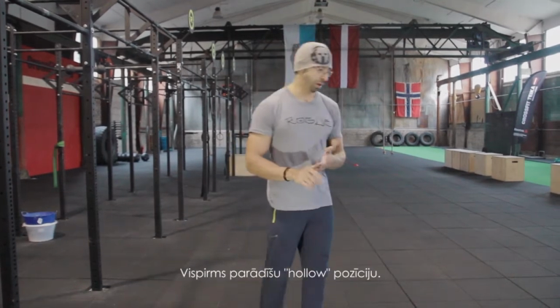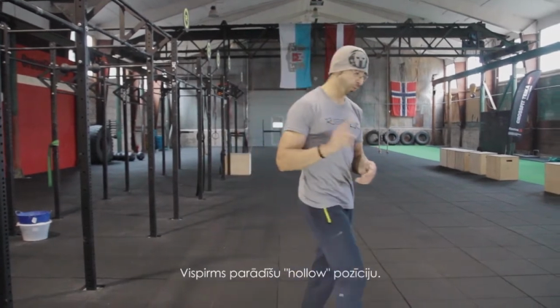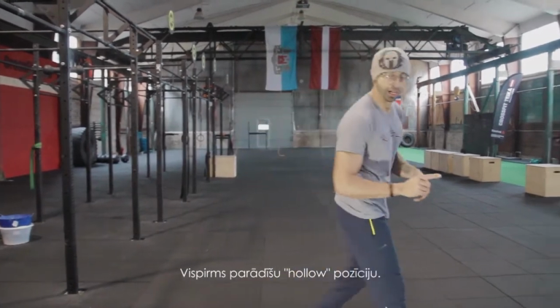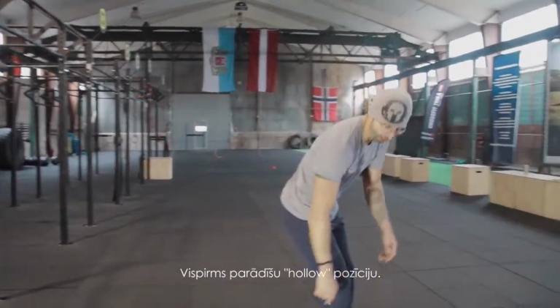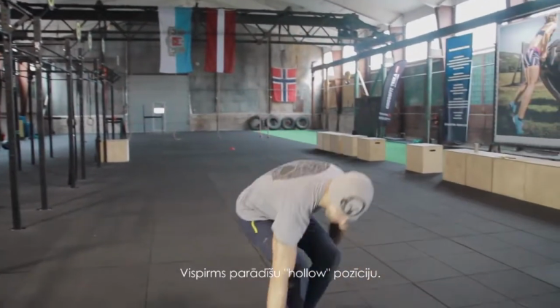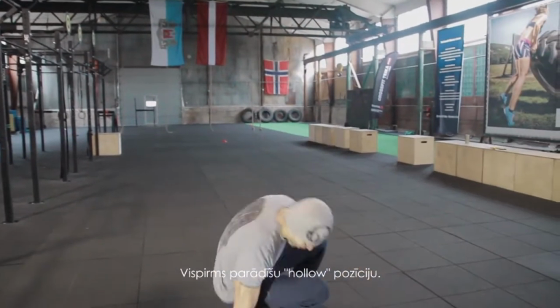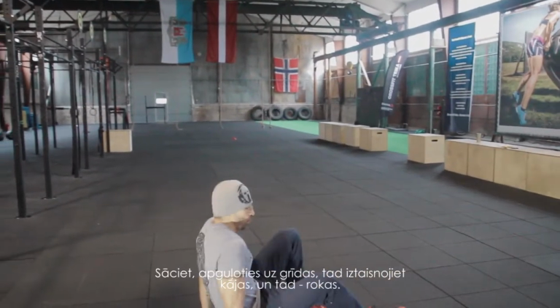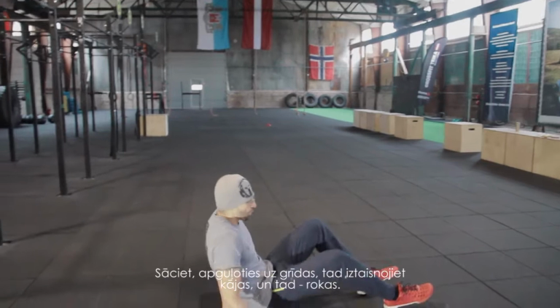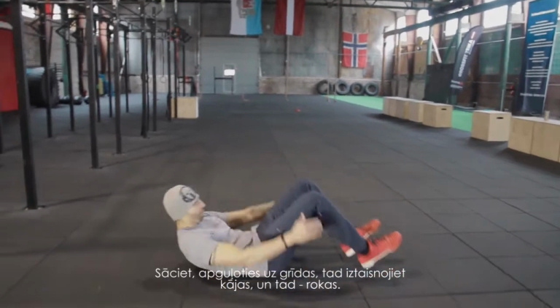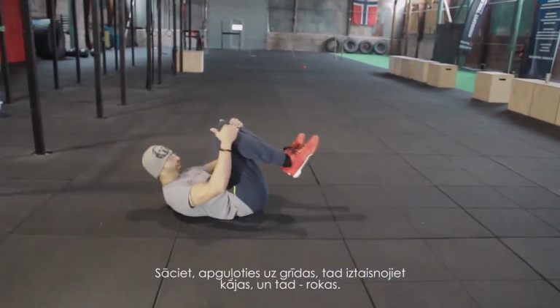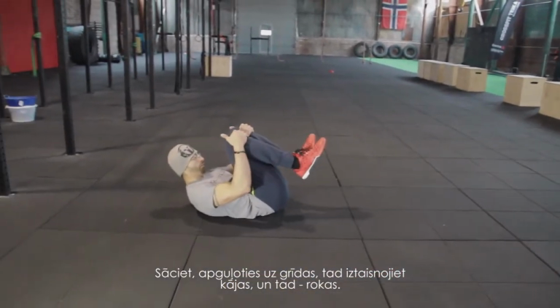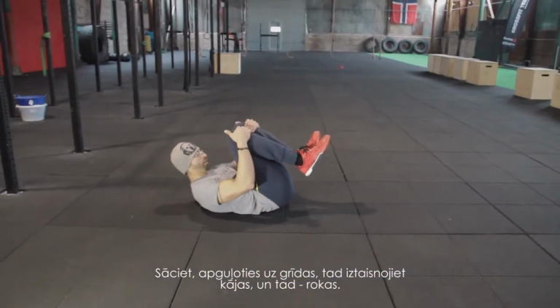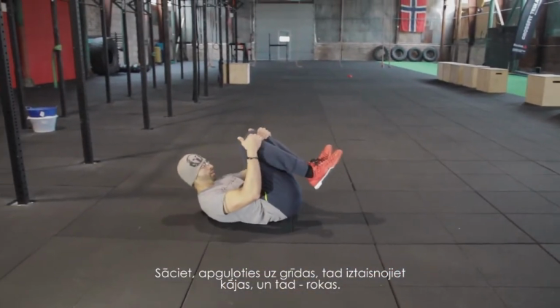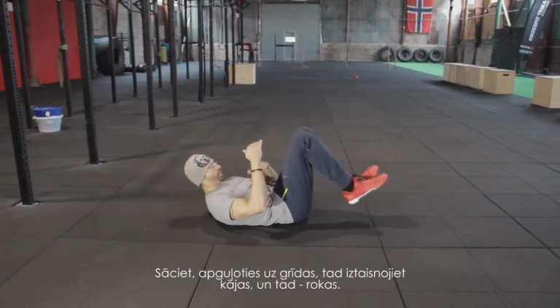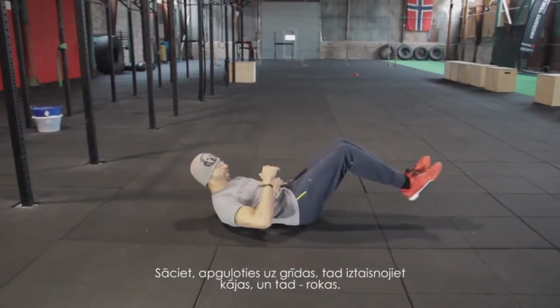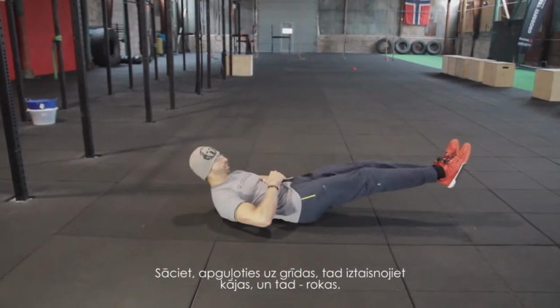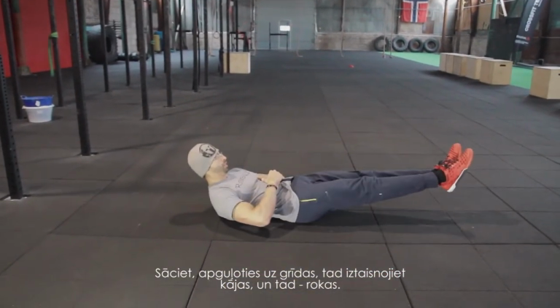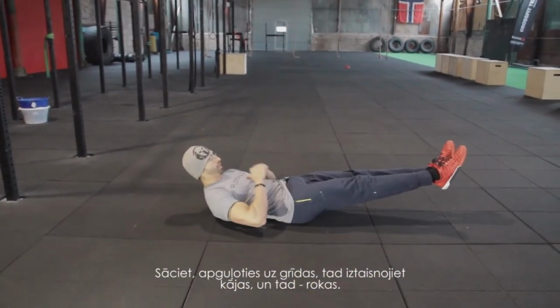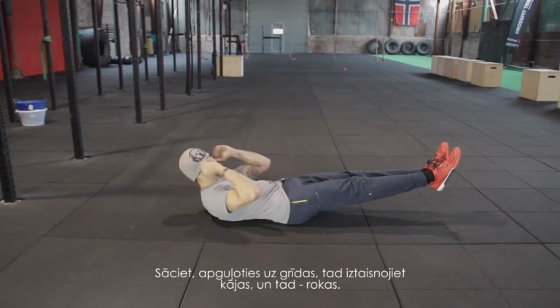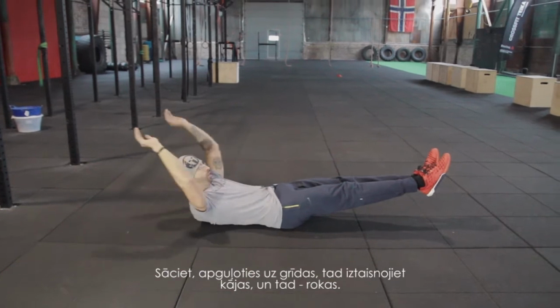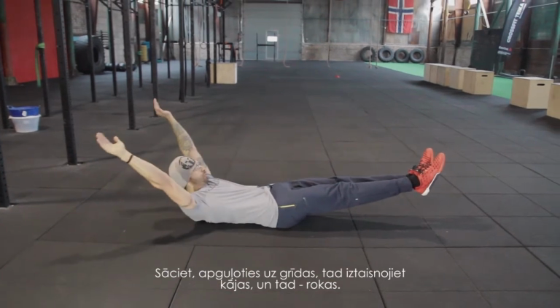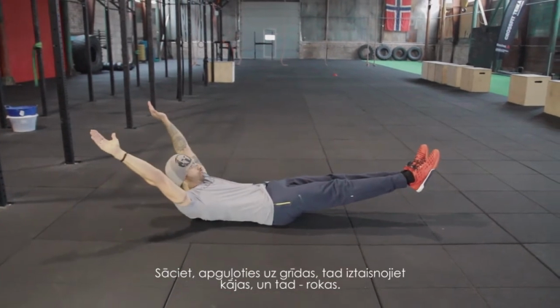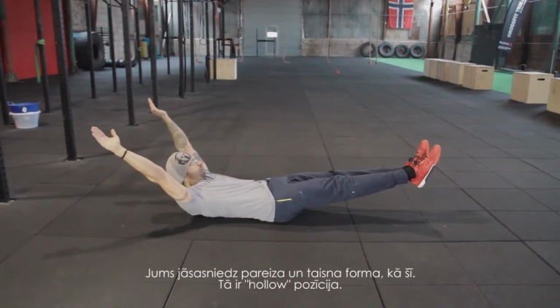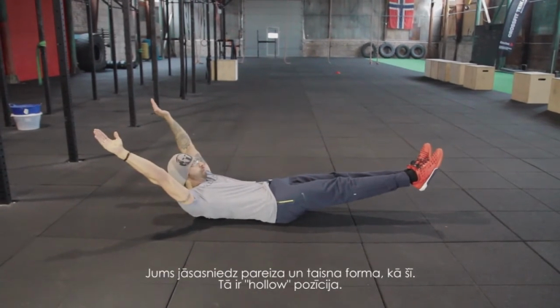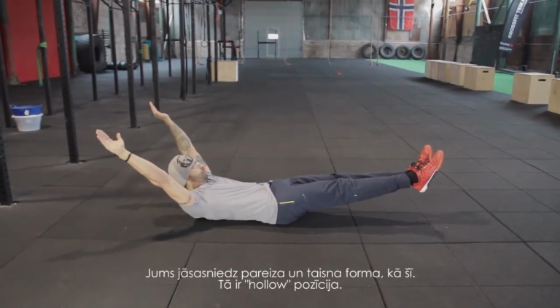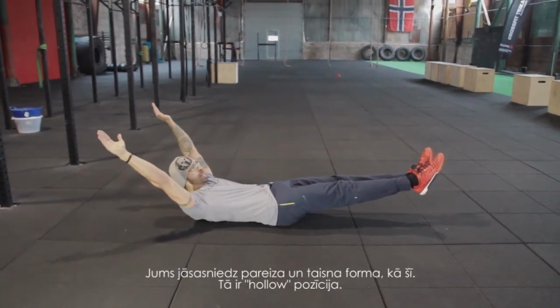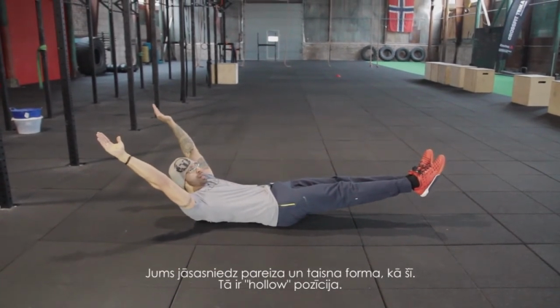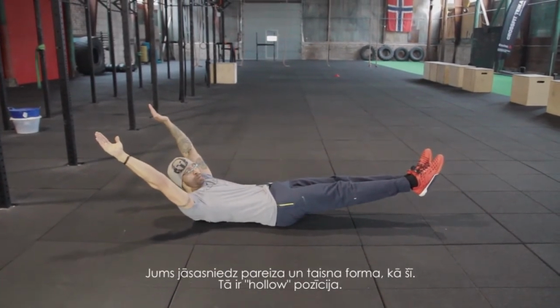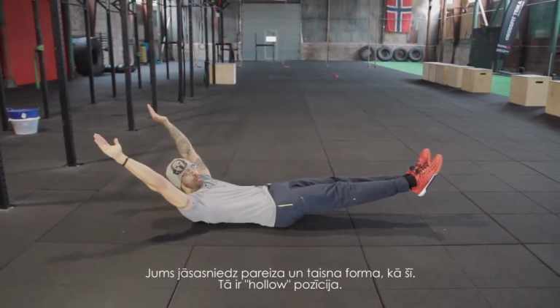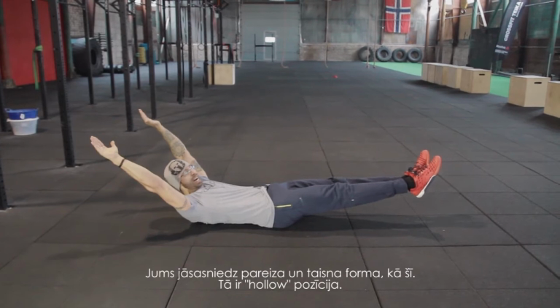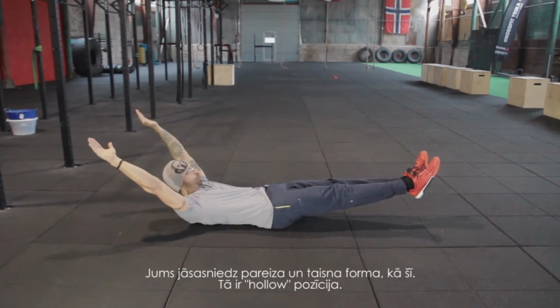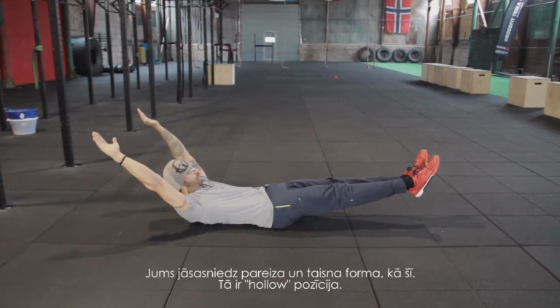I will show you the hollow position first. You start with your body on the floor, extend your legs, and then extend your arms. You need to be able to maintain a proper and tight form like this — that's the hollow position.